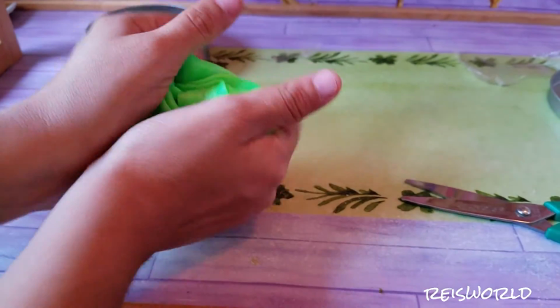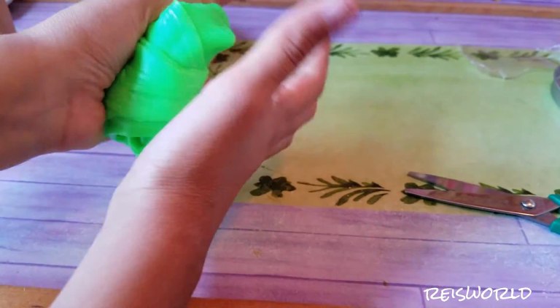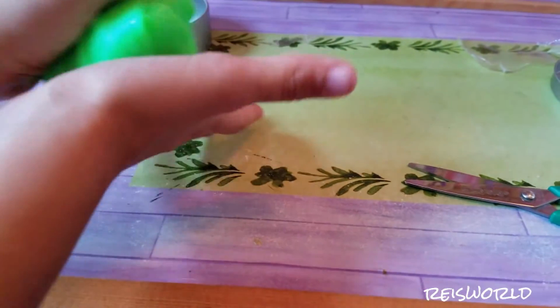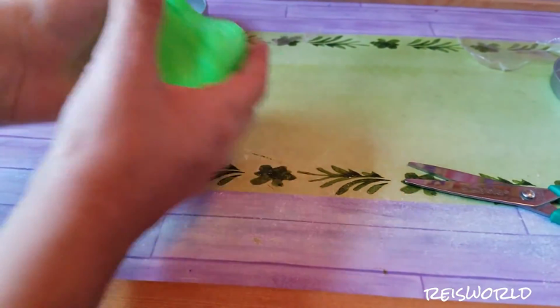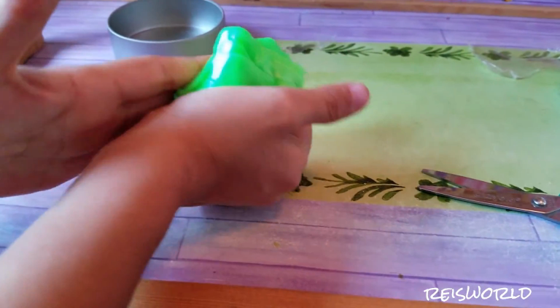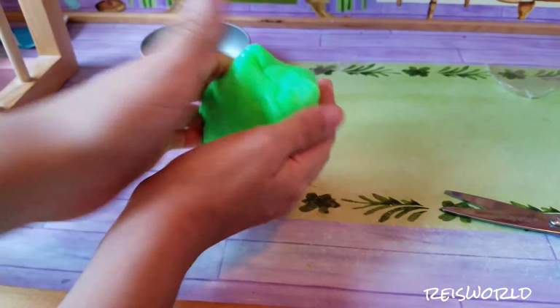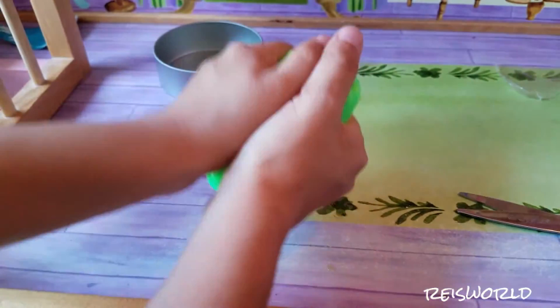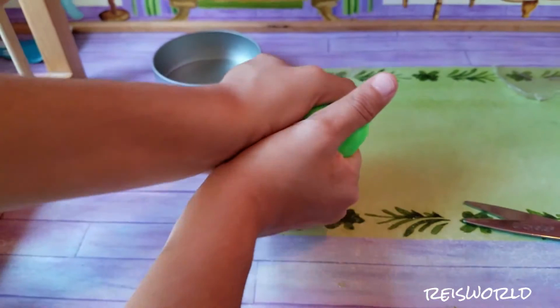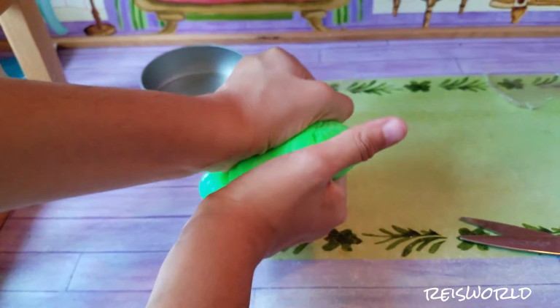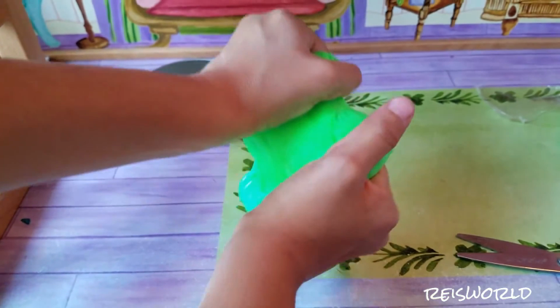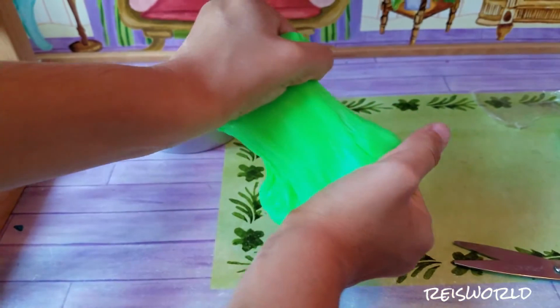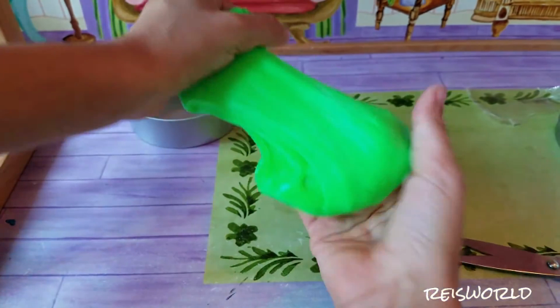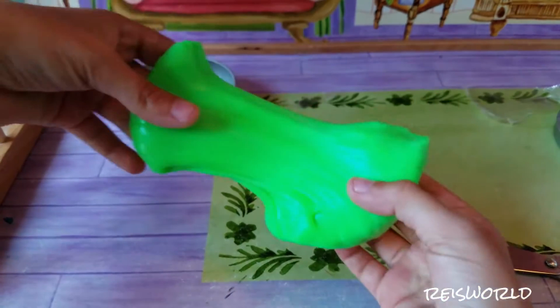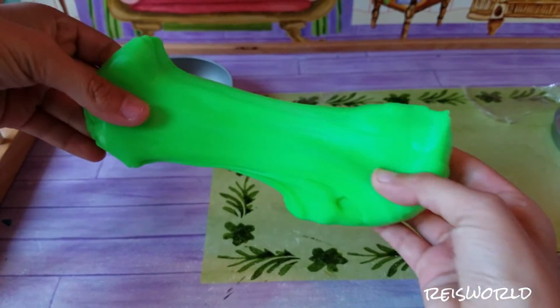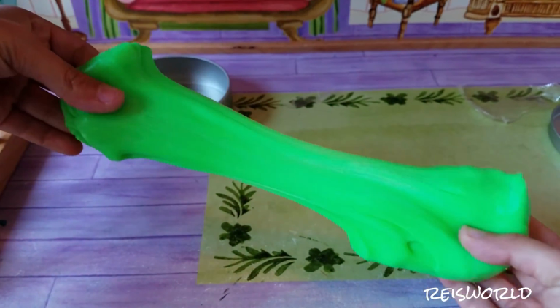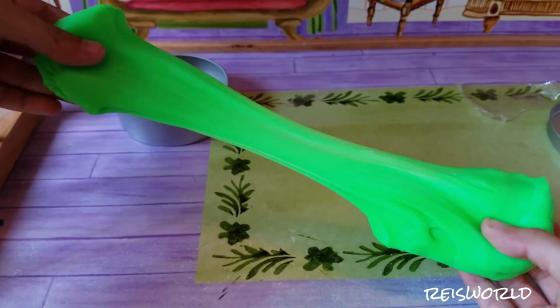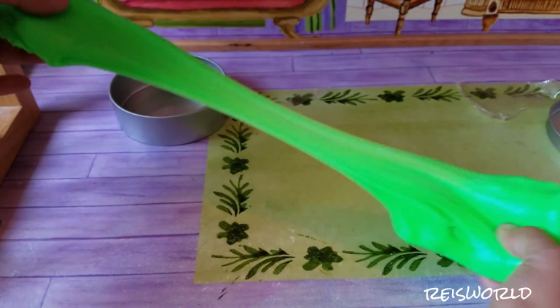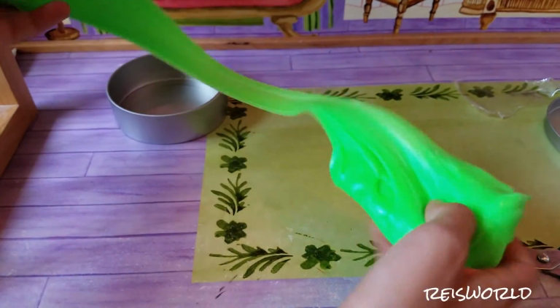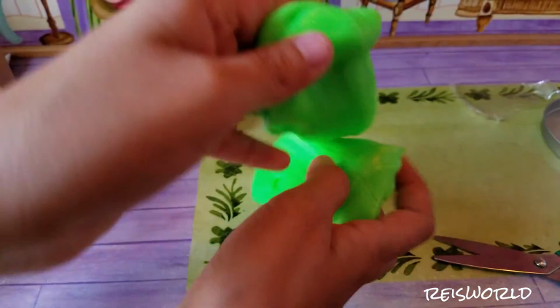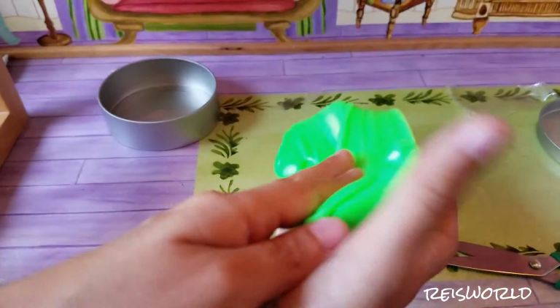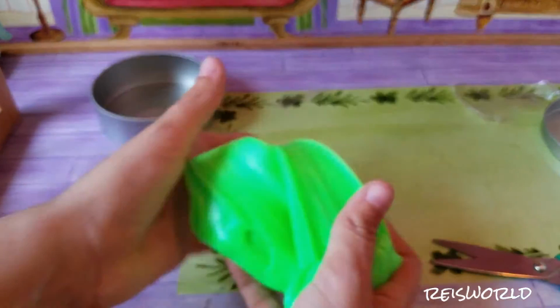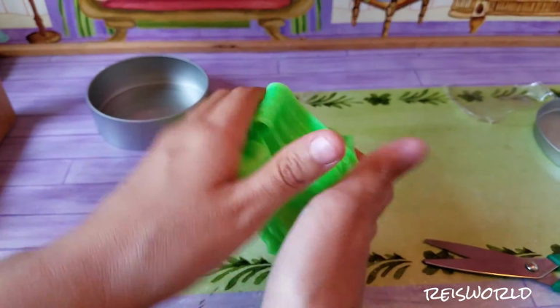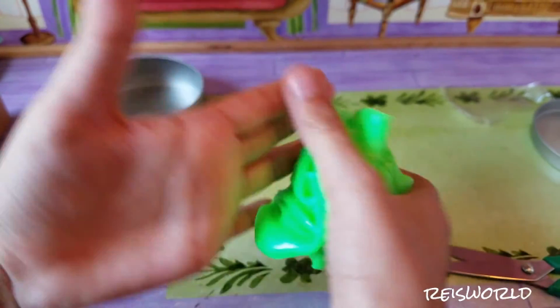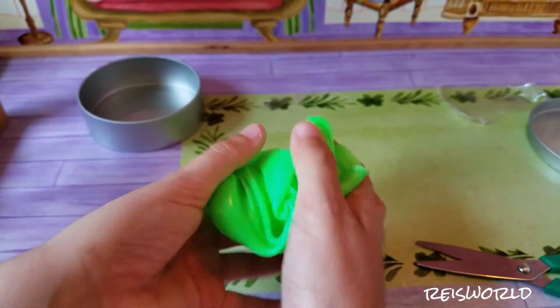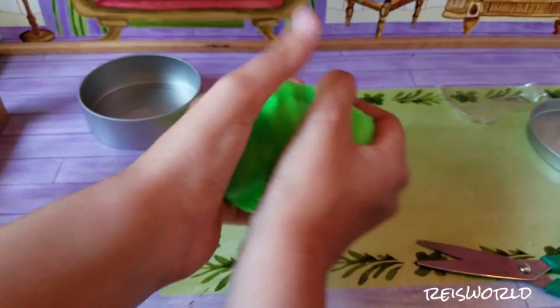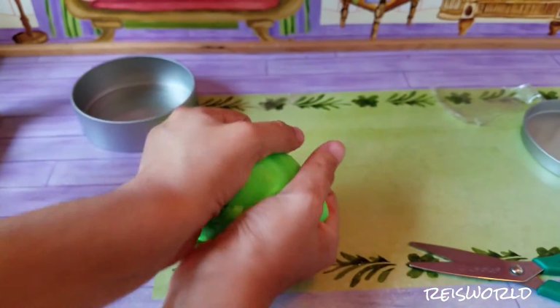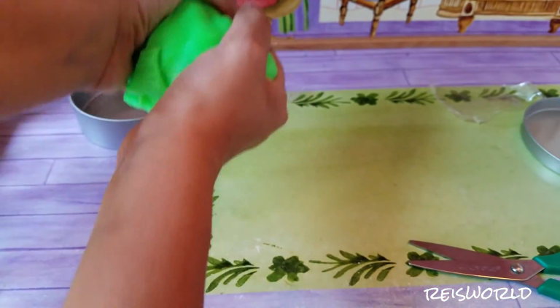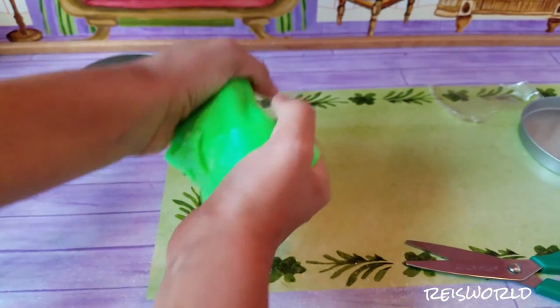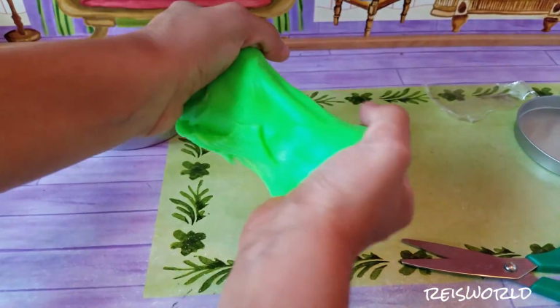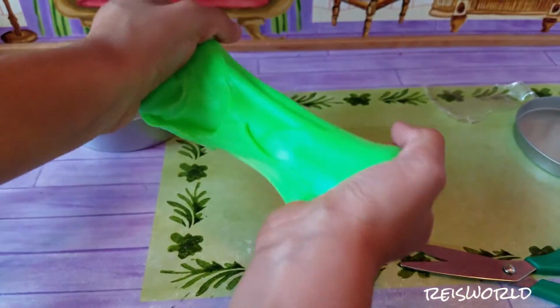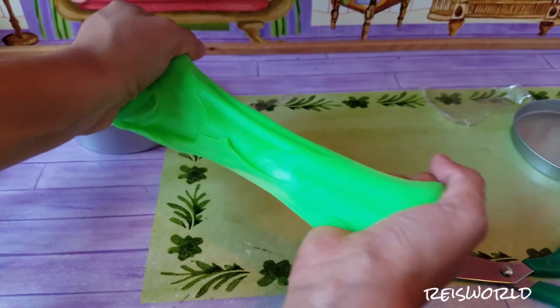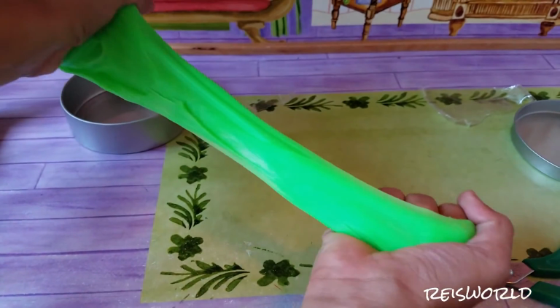The weird thing about this one is that it's a lot softer than the laser one, which is kind of weird because they're made by the same company. But anyways, let's go ahead and try to see if this will glow in the dark.